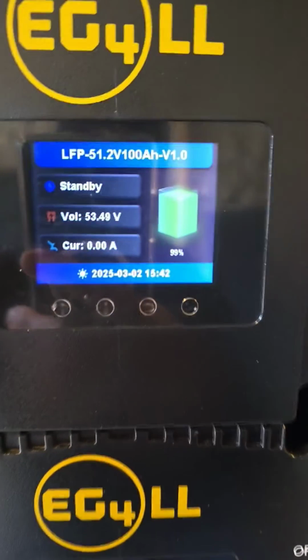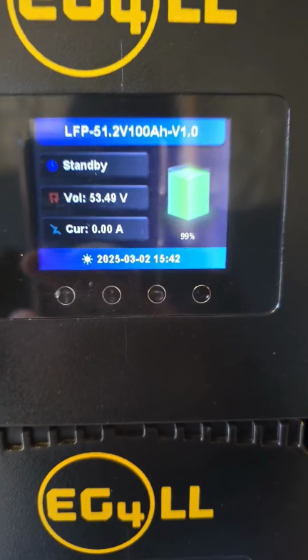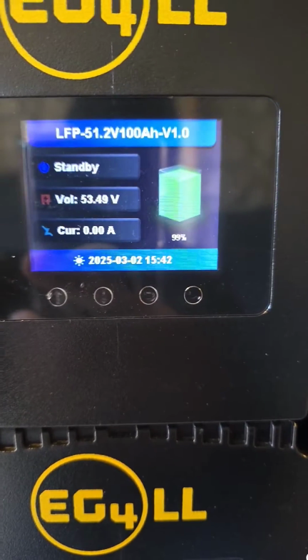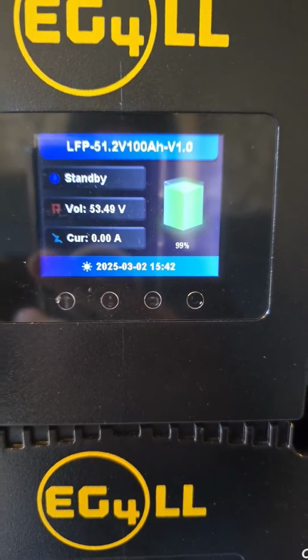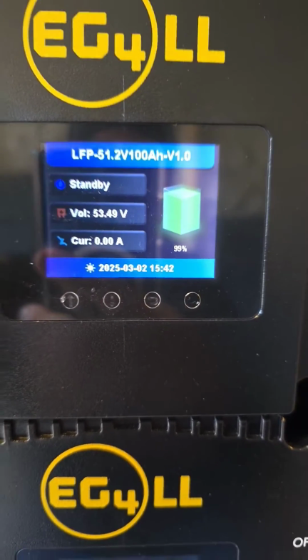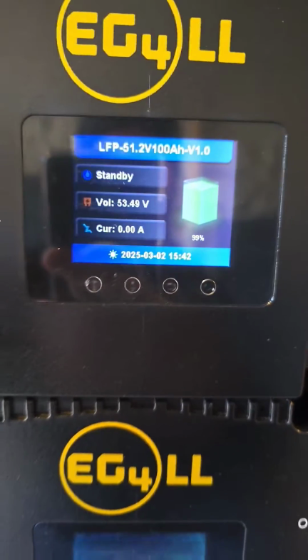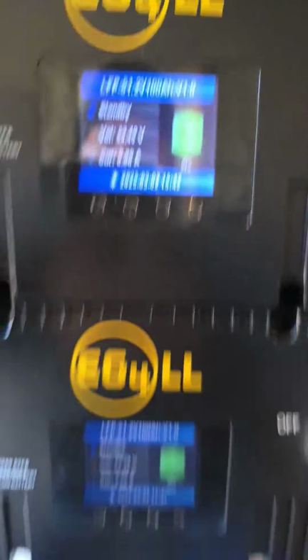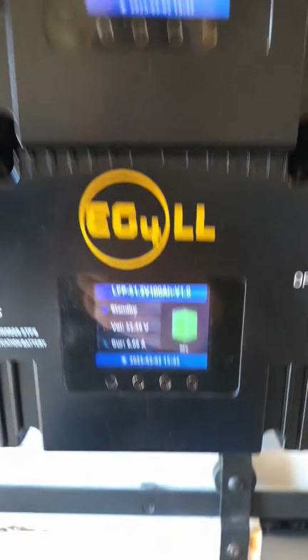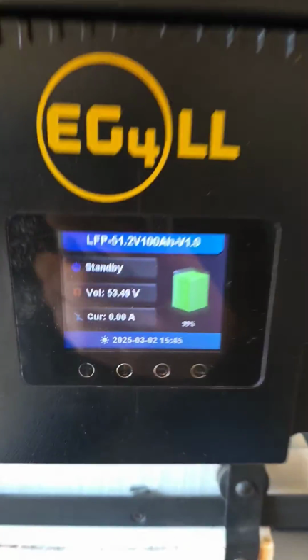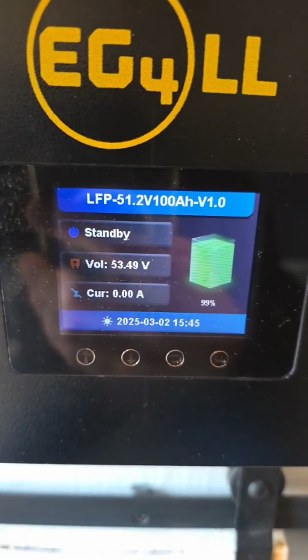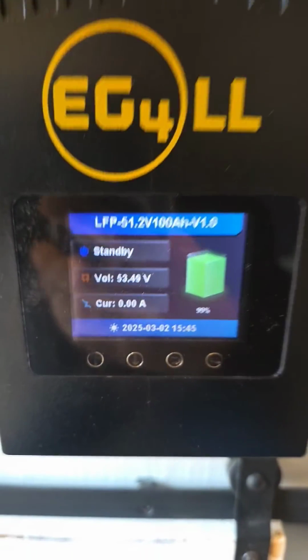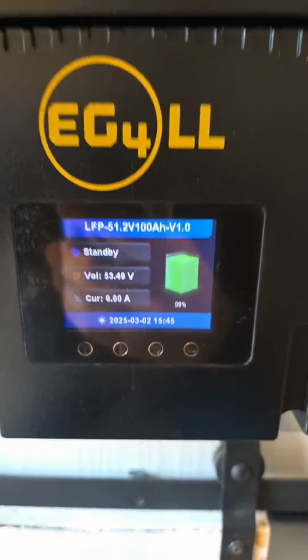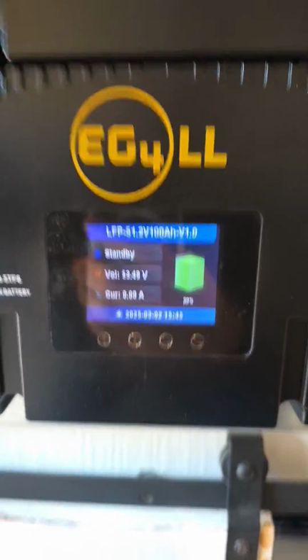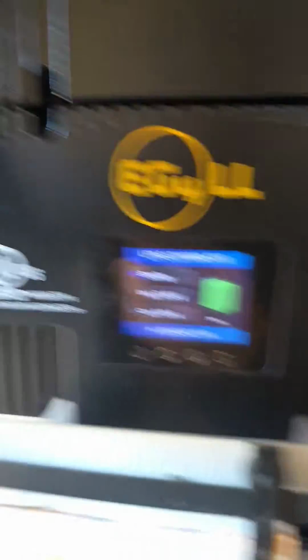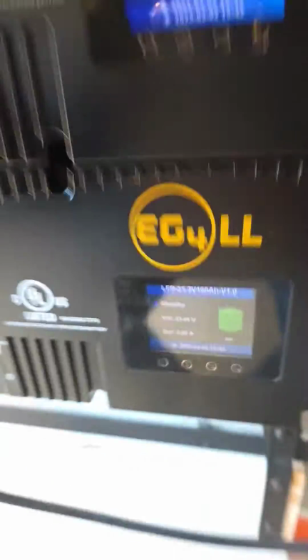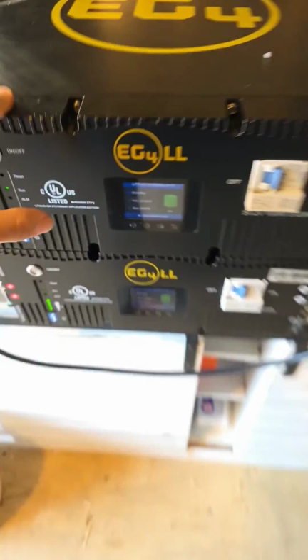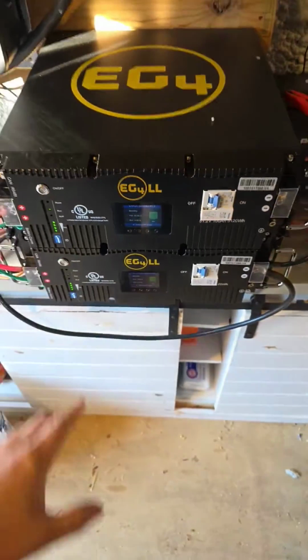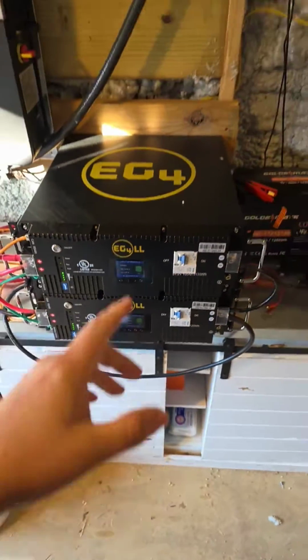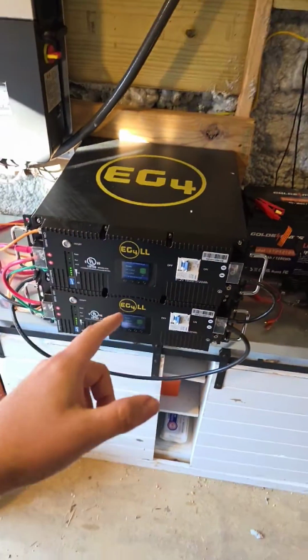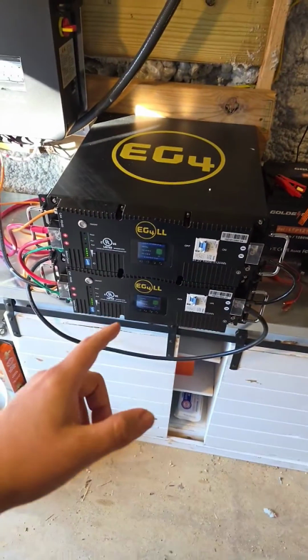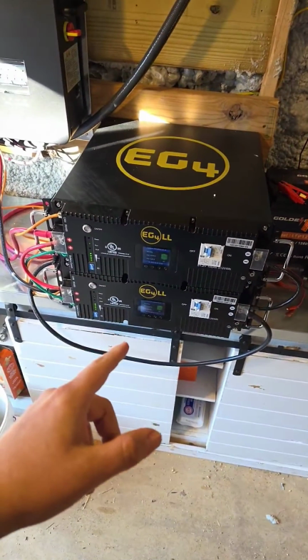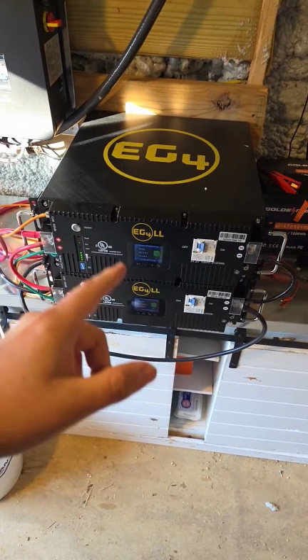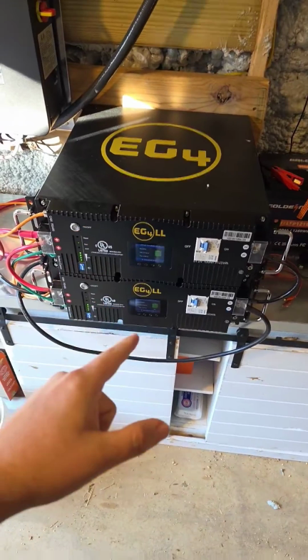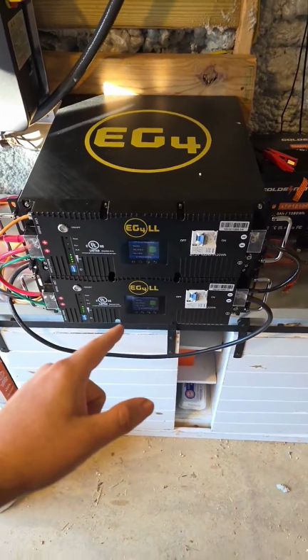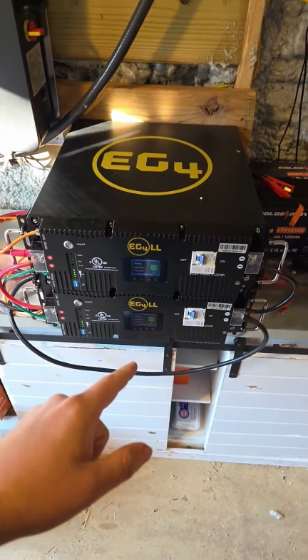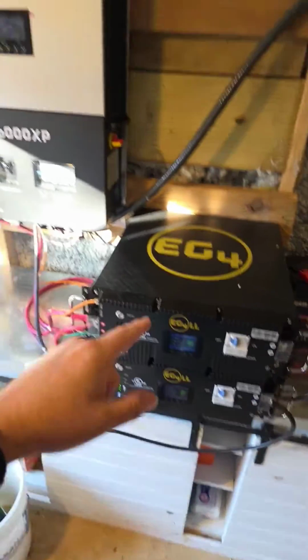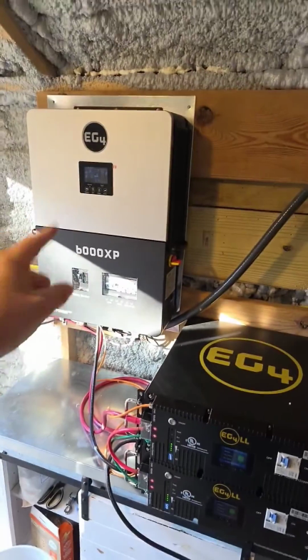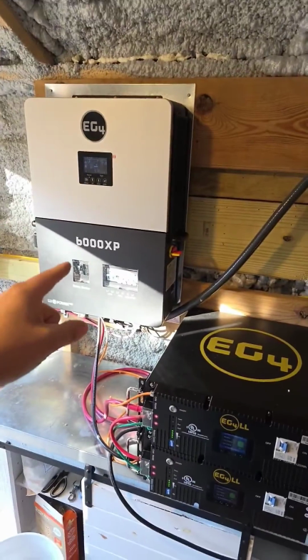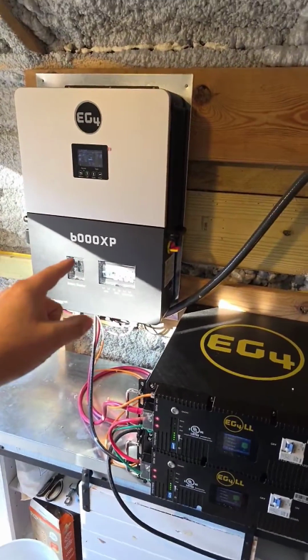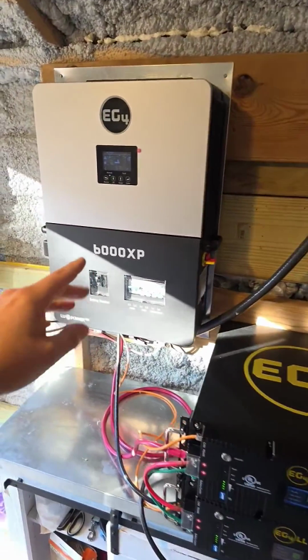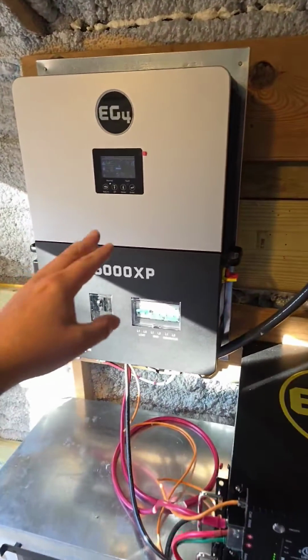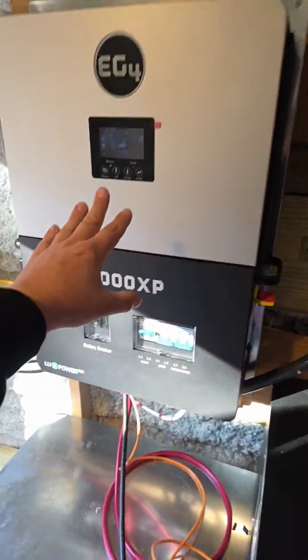The SOC is at 99%. These batteries were at 0% for about two to three months. These are 48 volt DC 100 amp hour batteries, and this is a 48 volt DC inverter.